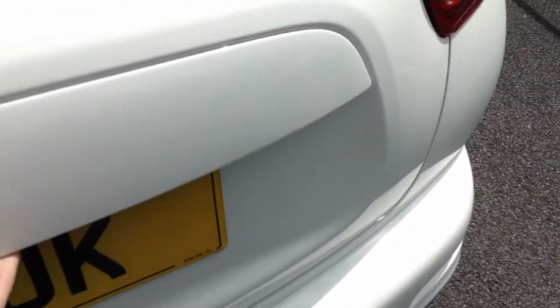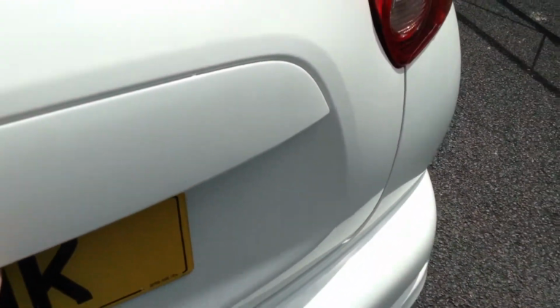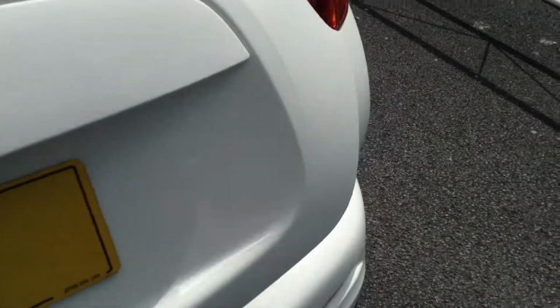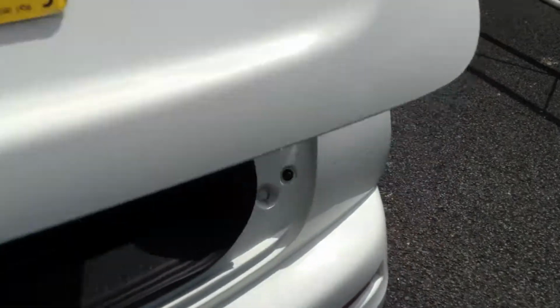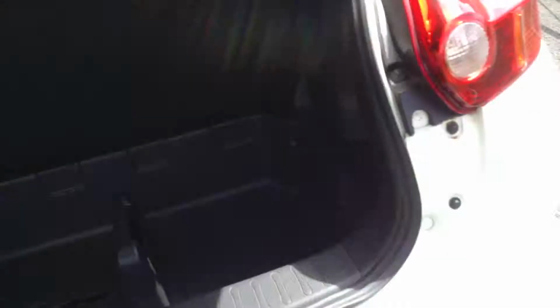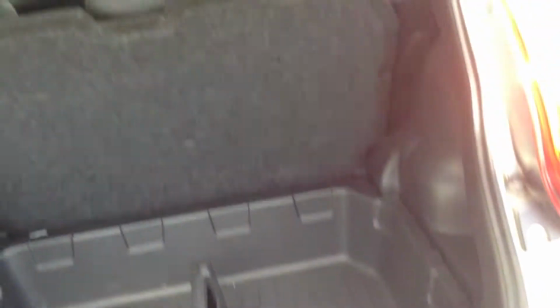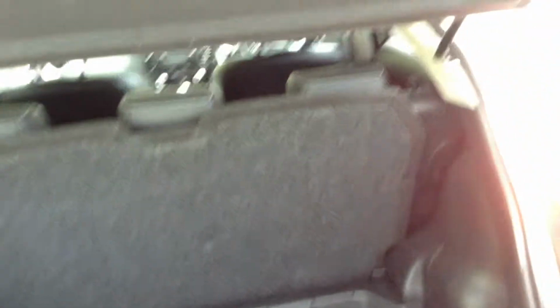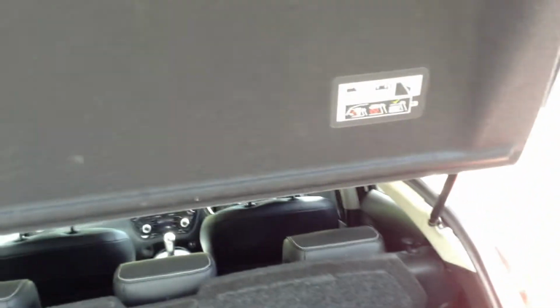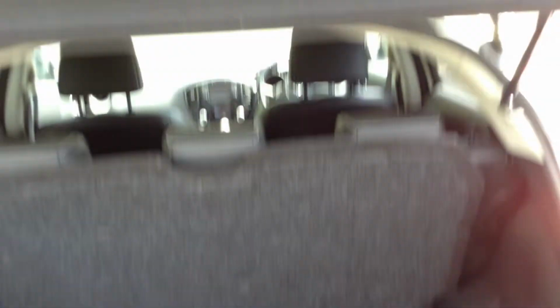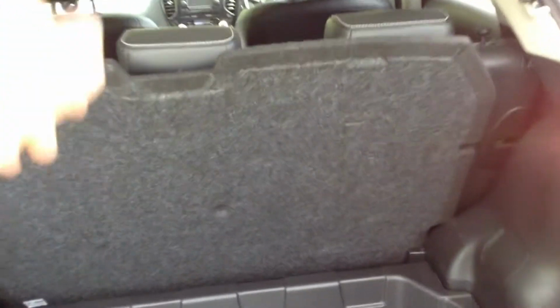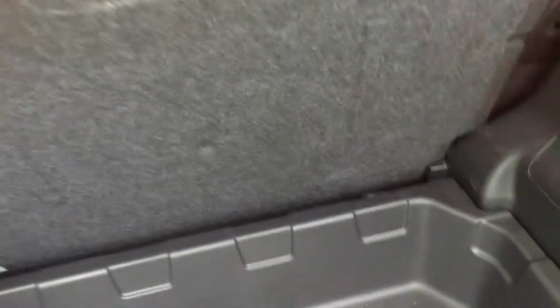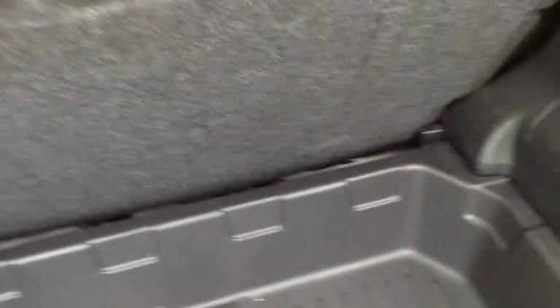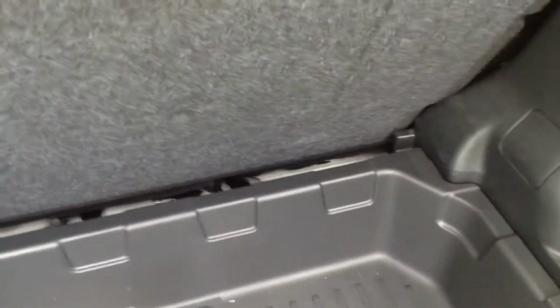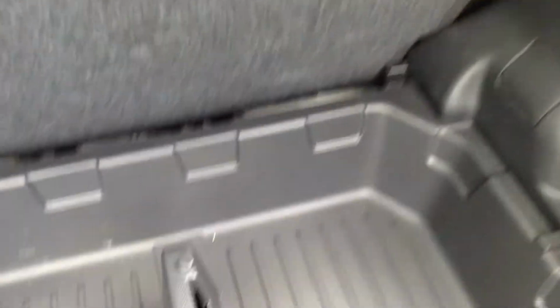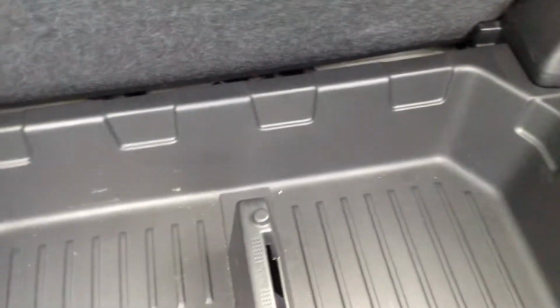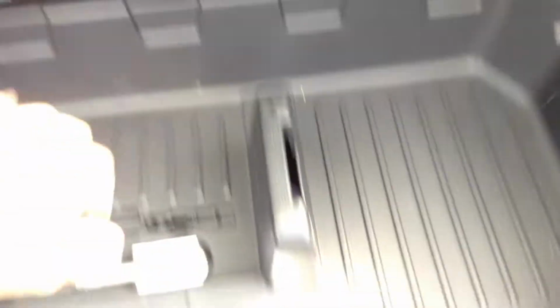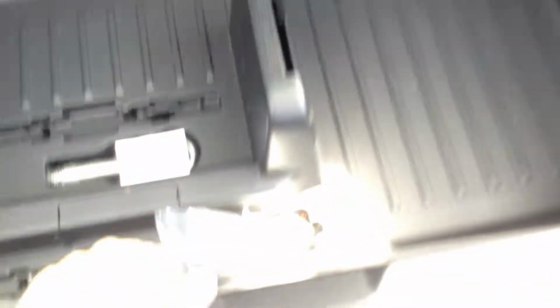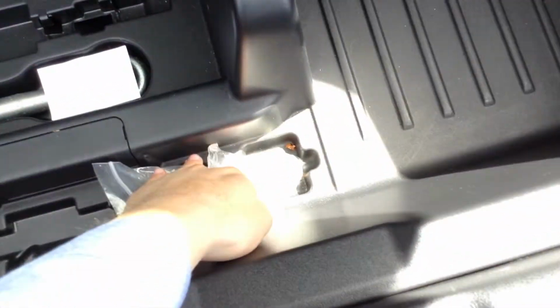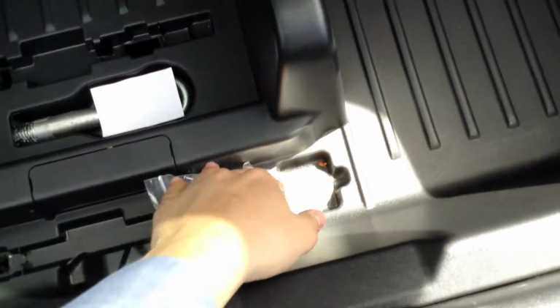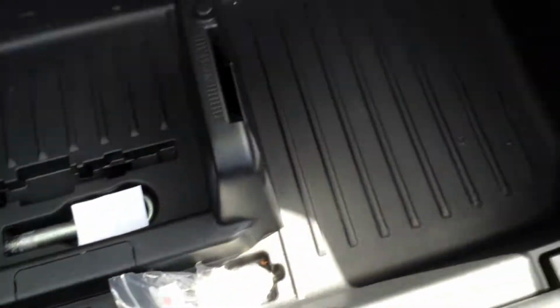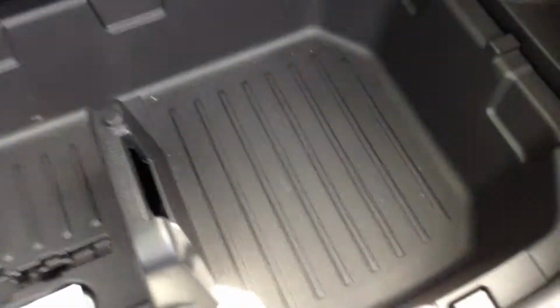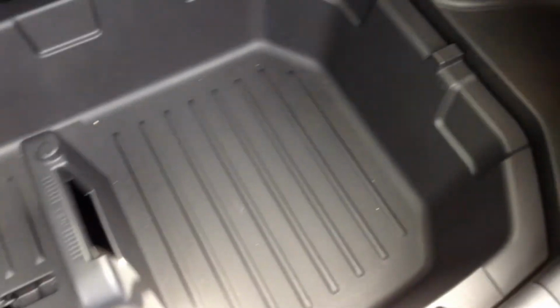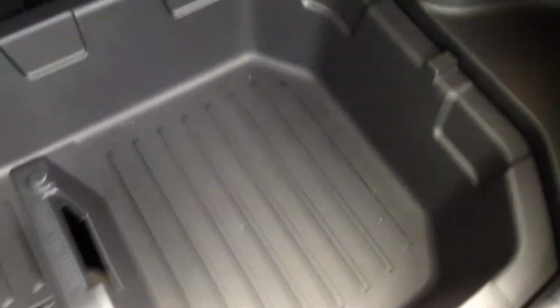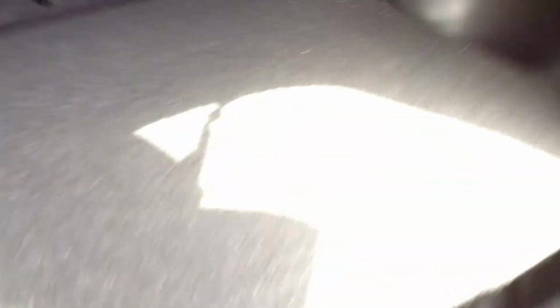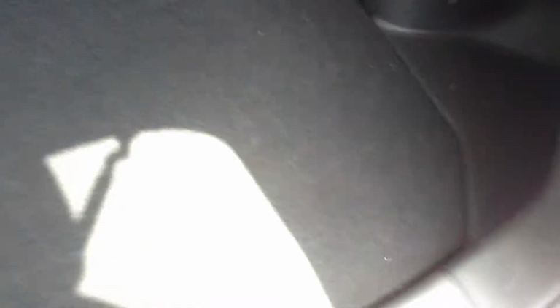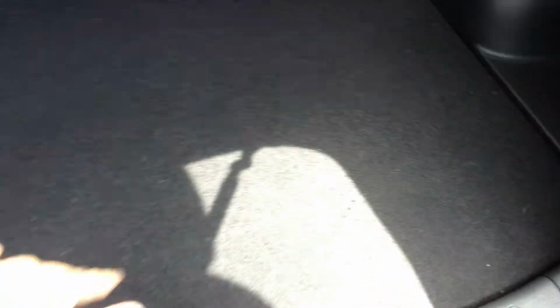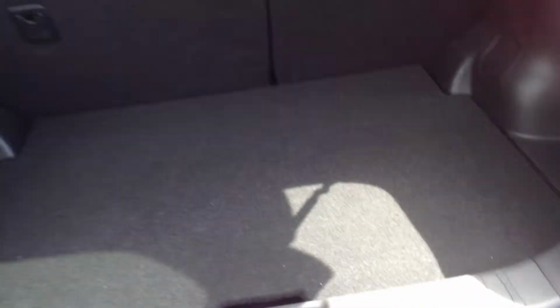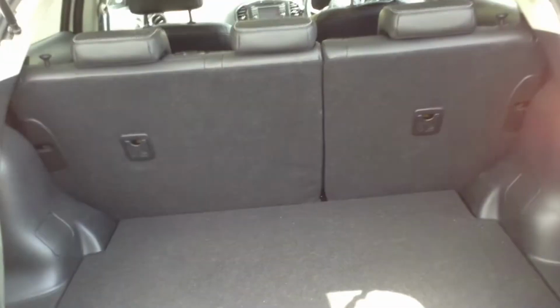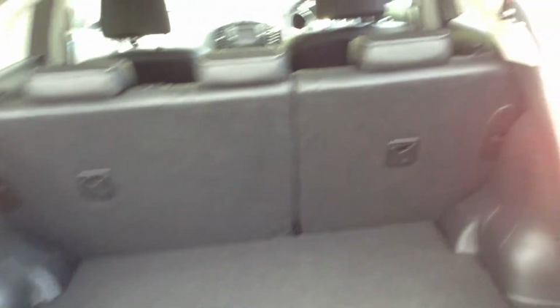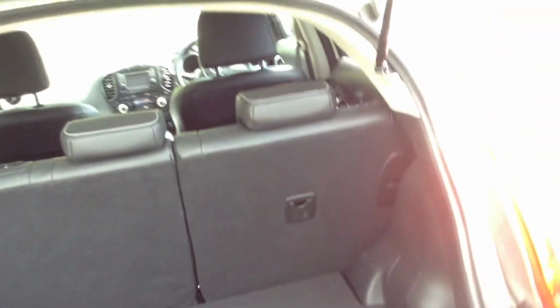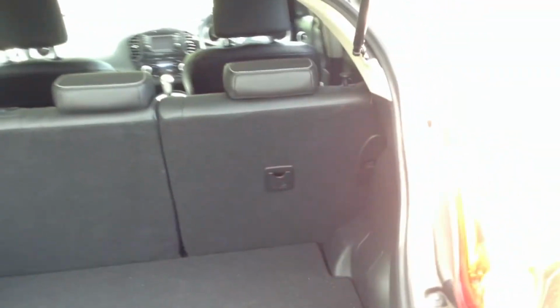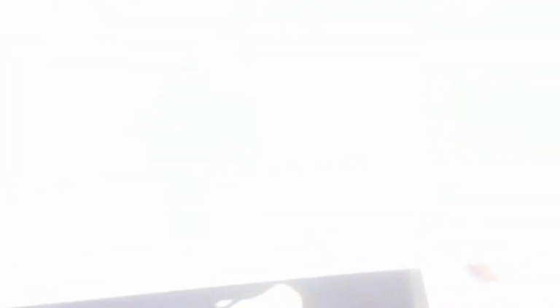Taking a look inside the boot — lovely clean condition. All your parcel shelves are there, the tray folds out, and you've got your locking wheel nut. There's no sign of any spare wheel, but again everything is in good order.